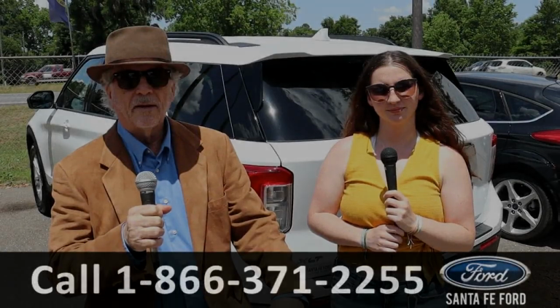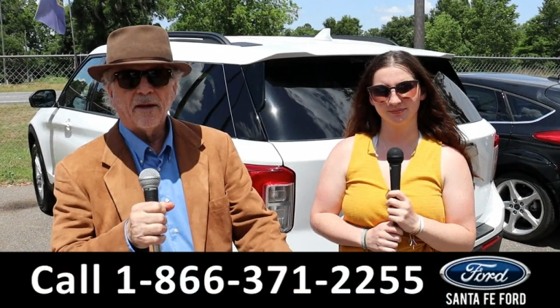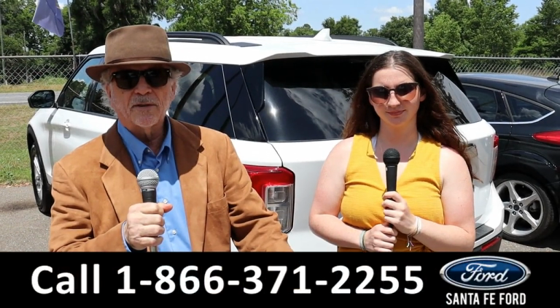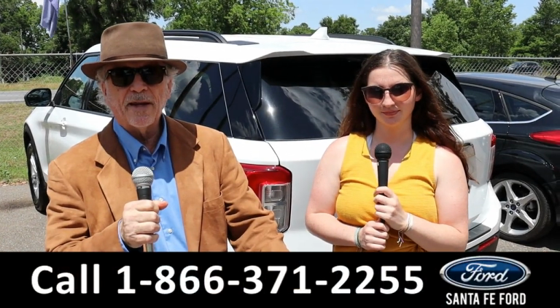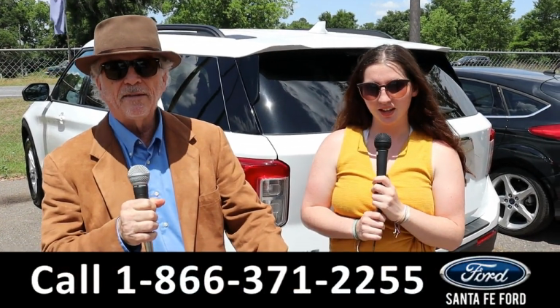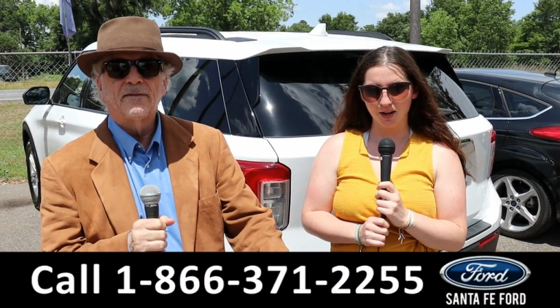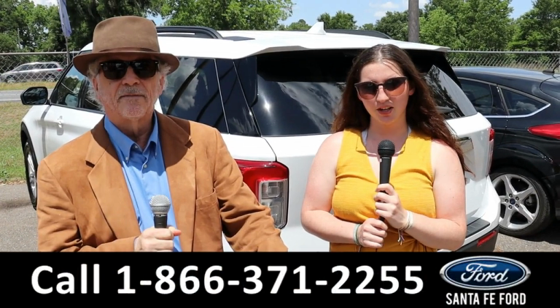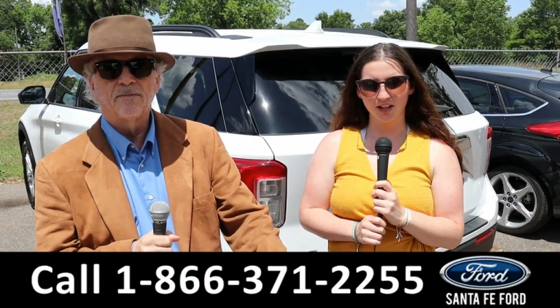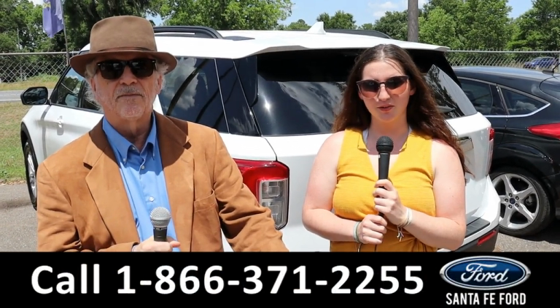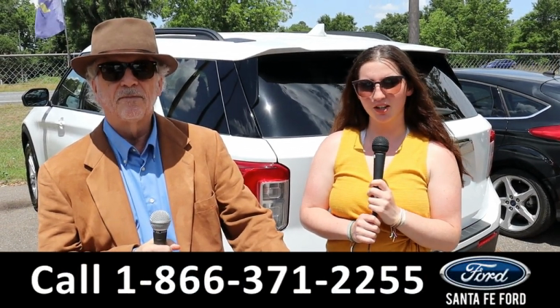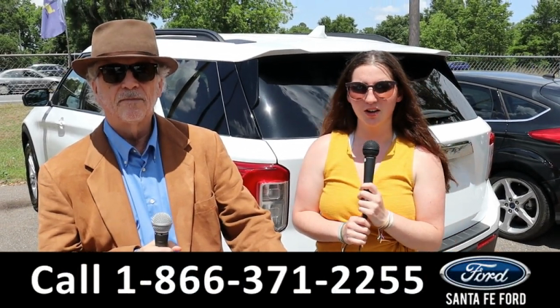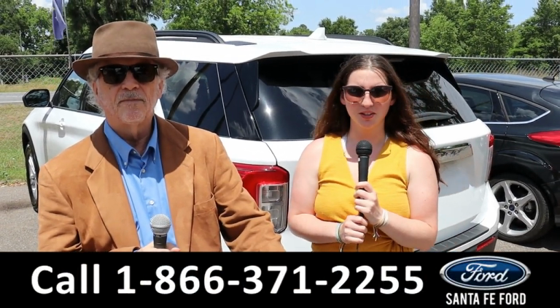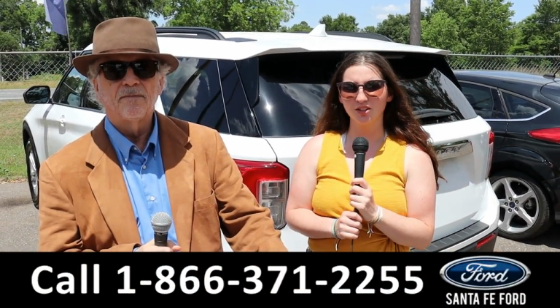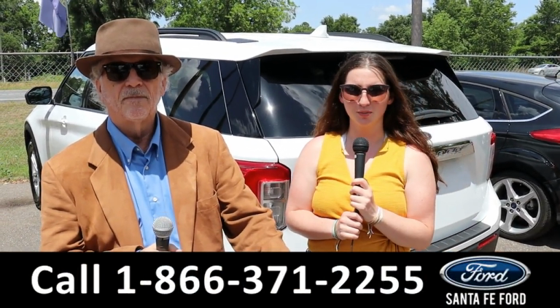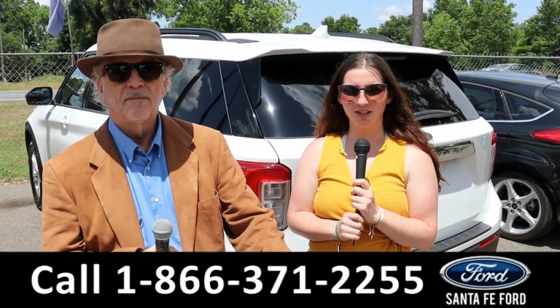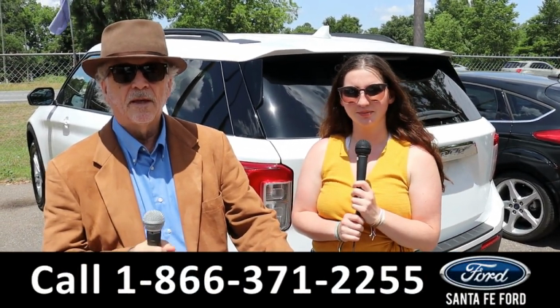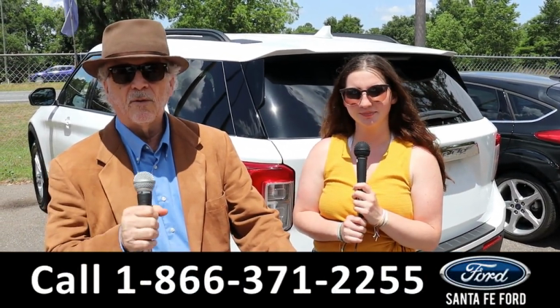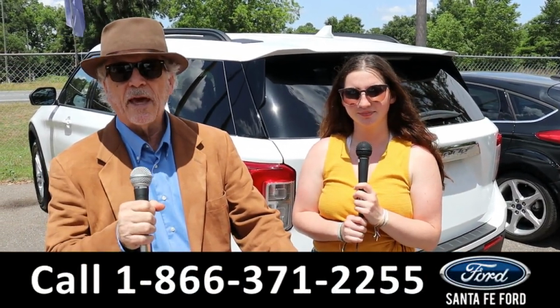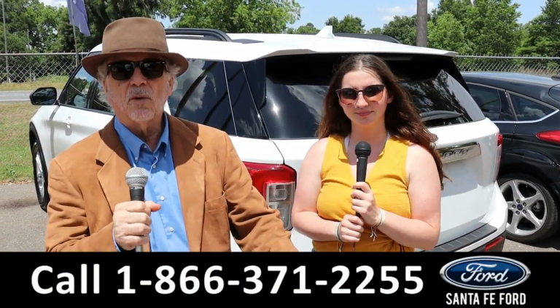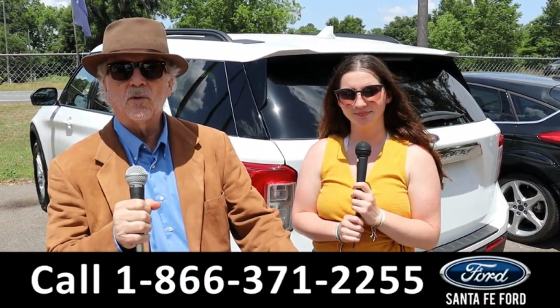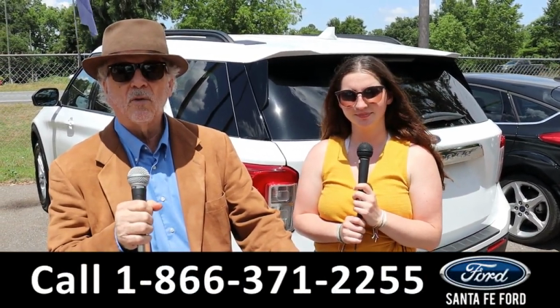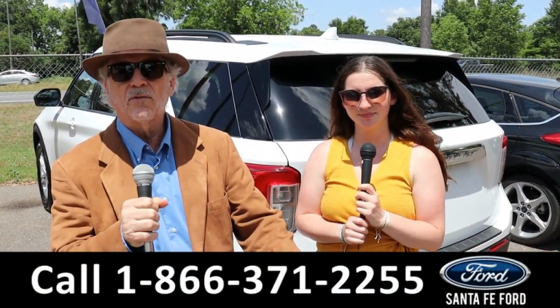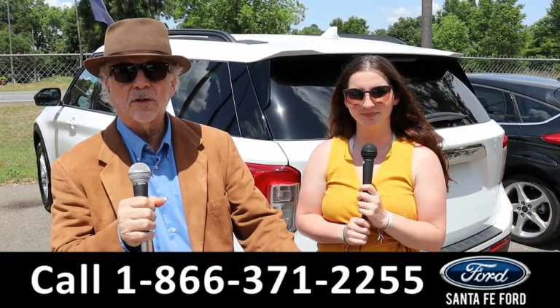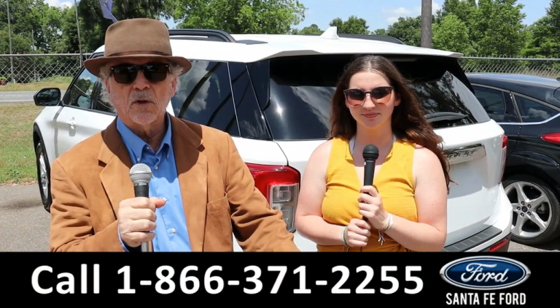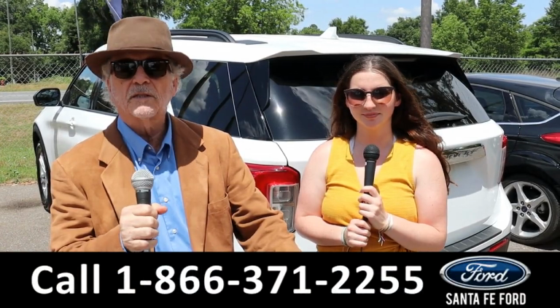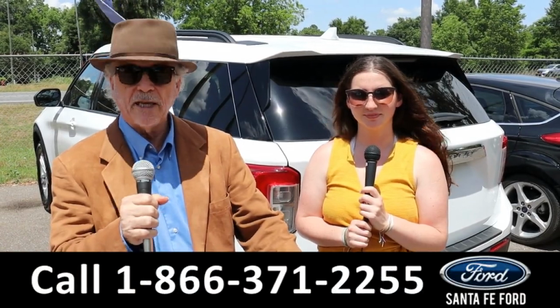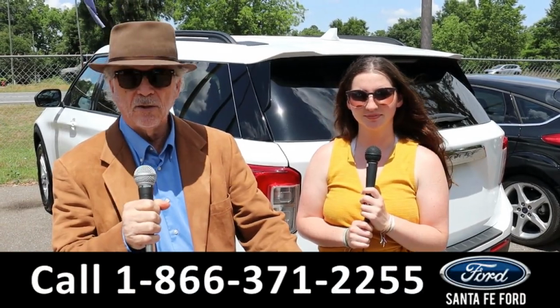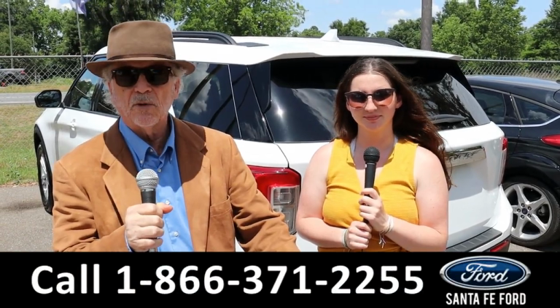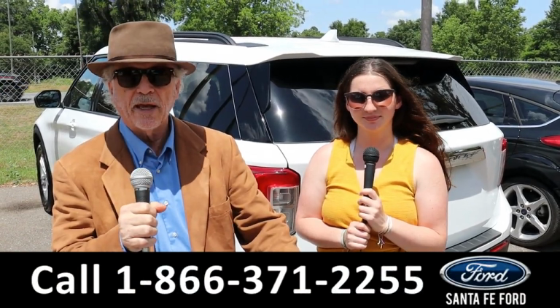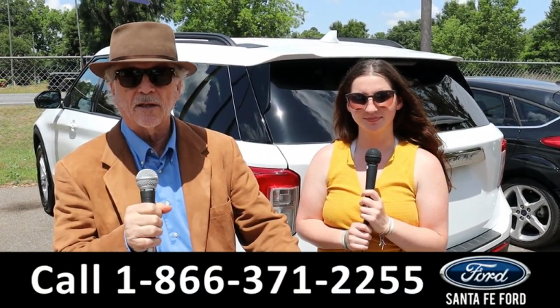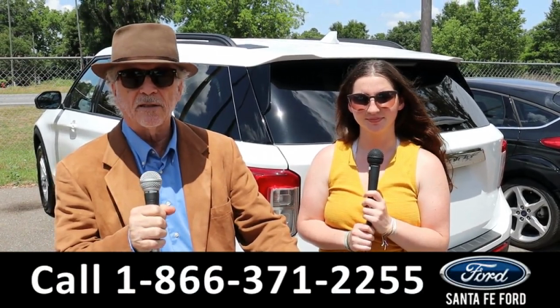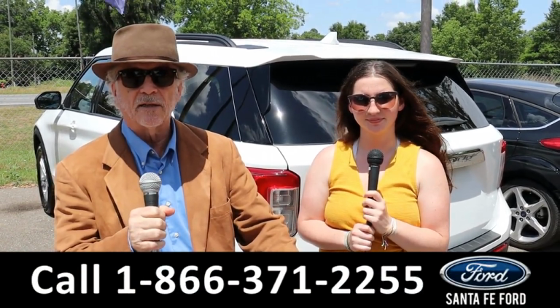Hey, this is Randy and I'm Maria at SantaFeFord.com at the Used Car Supercenter. We've got a 2021 Ford Explorer — stay tuned, Maria has all the details.